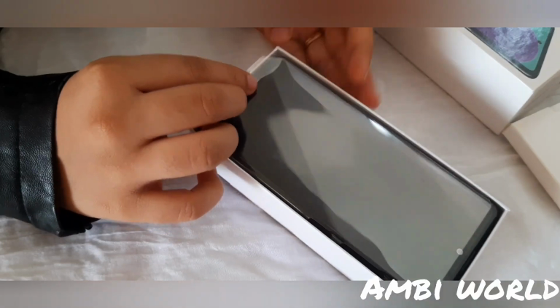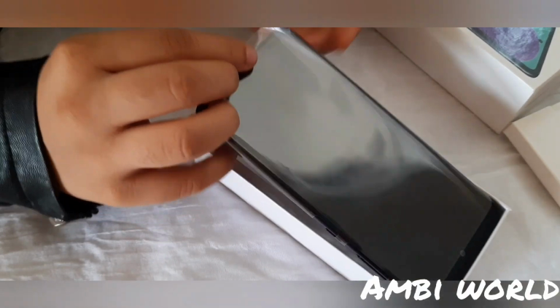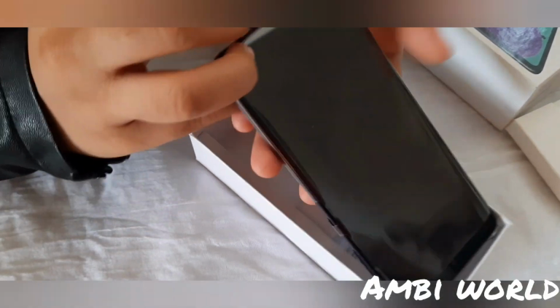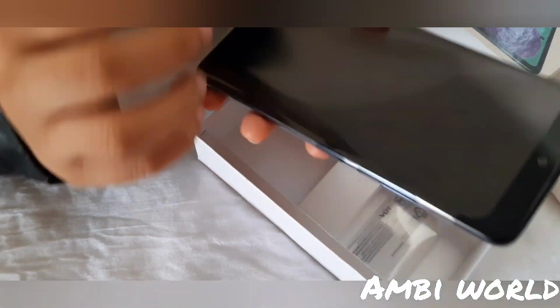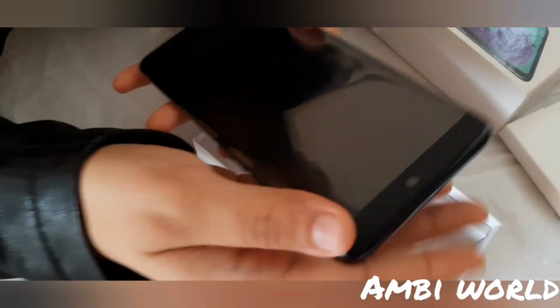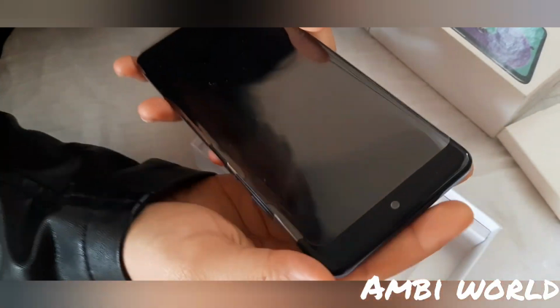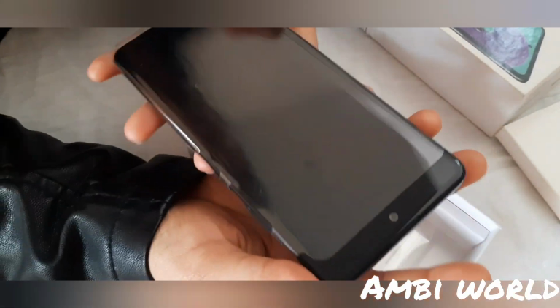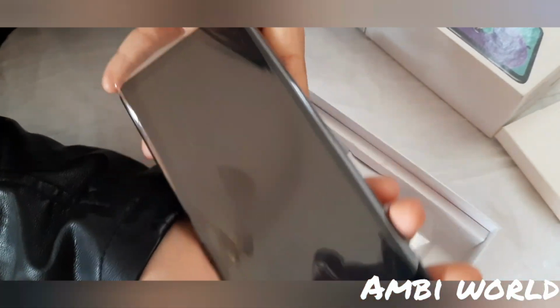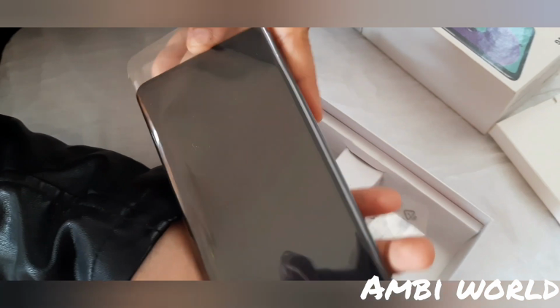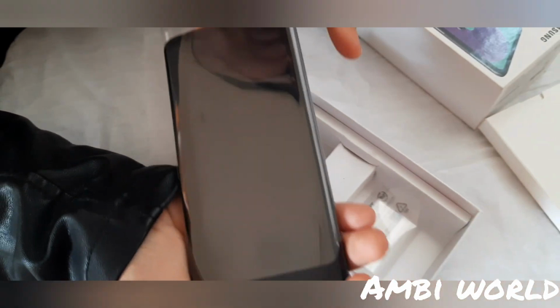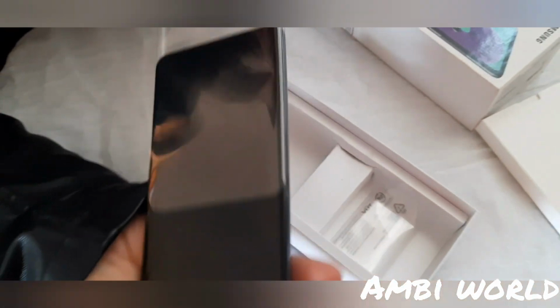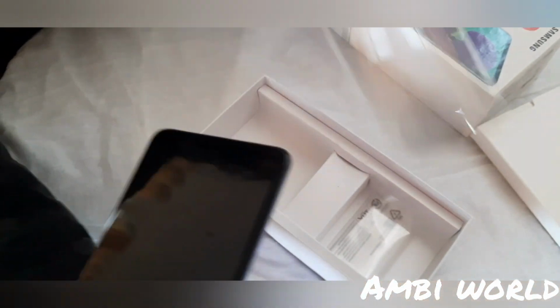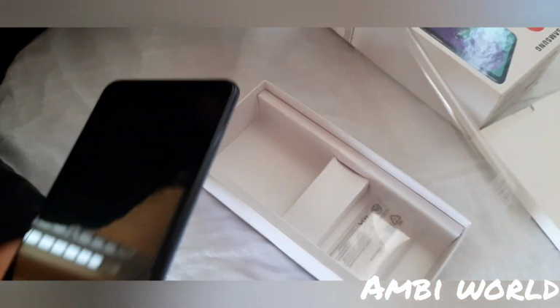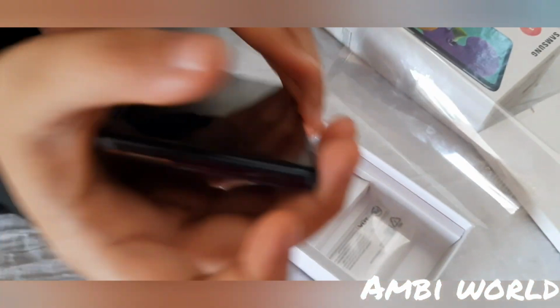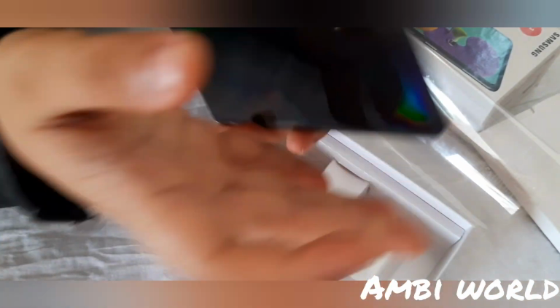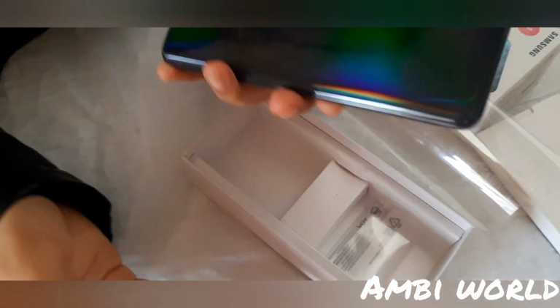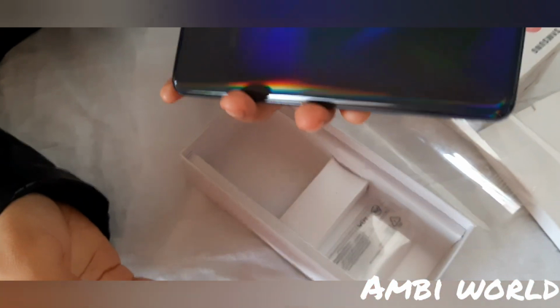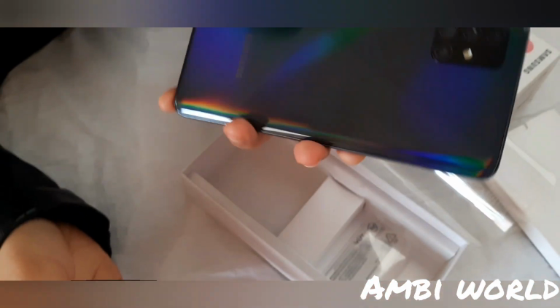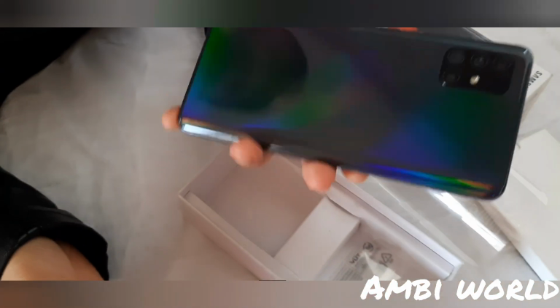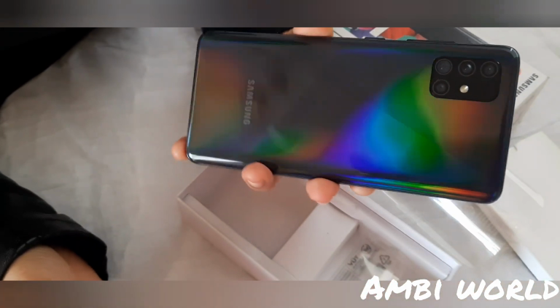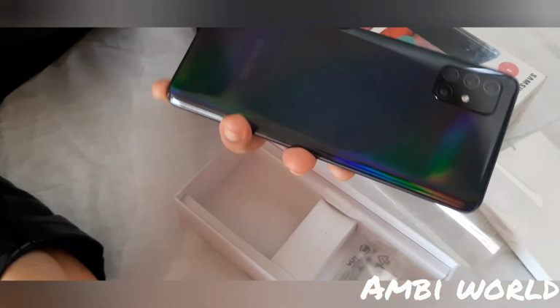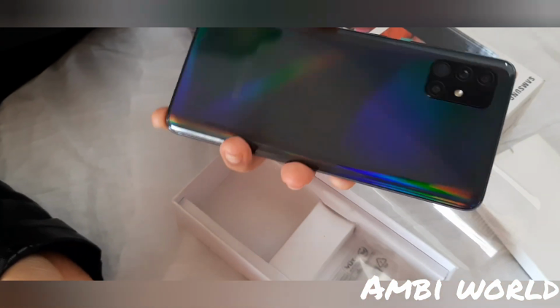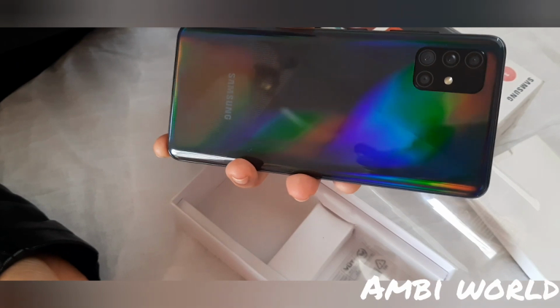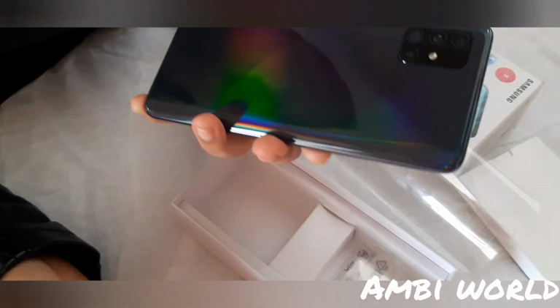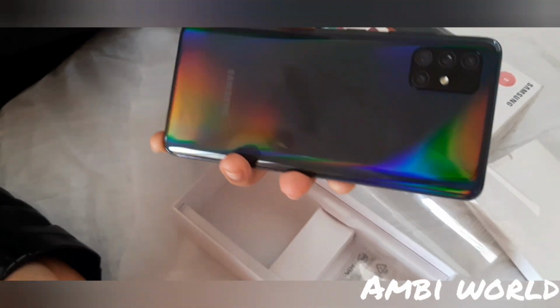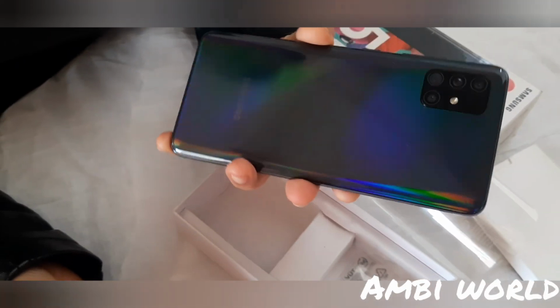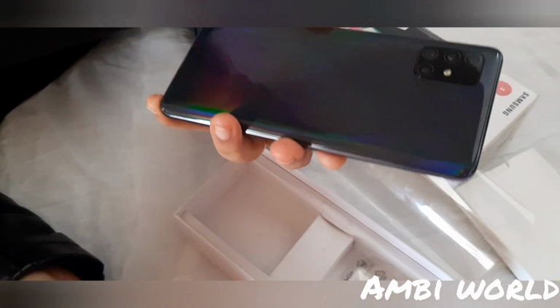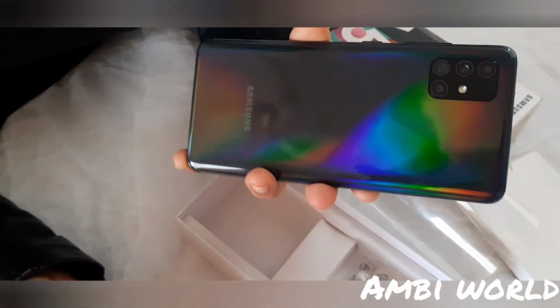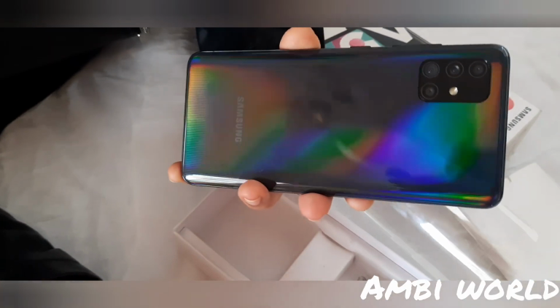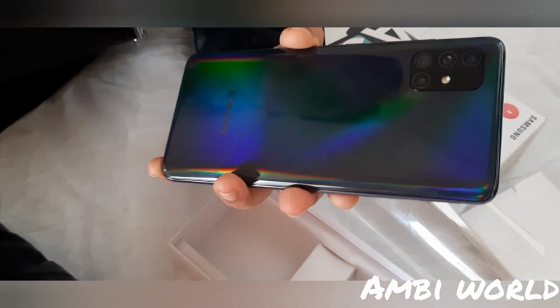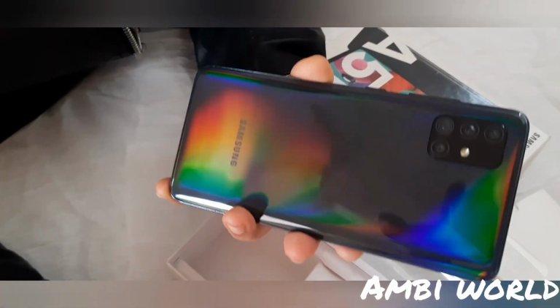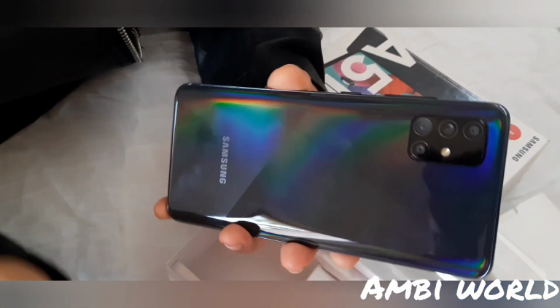Now let's boot this phone and check its features. It is Prism Crush Black in color — you can see it has a very shiny finish and is beautiful to look at.